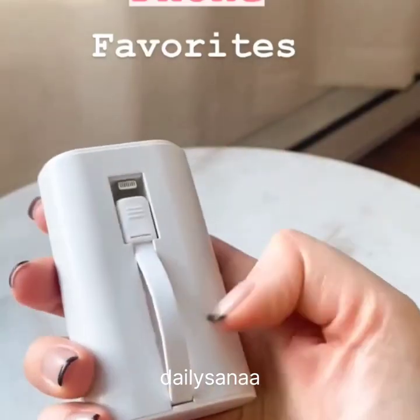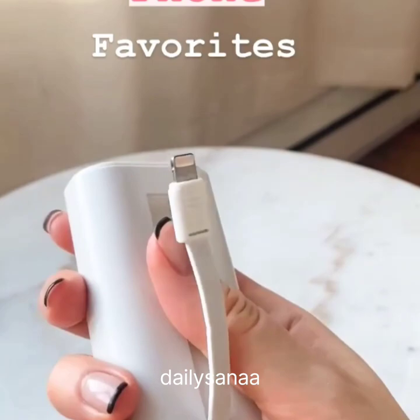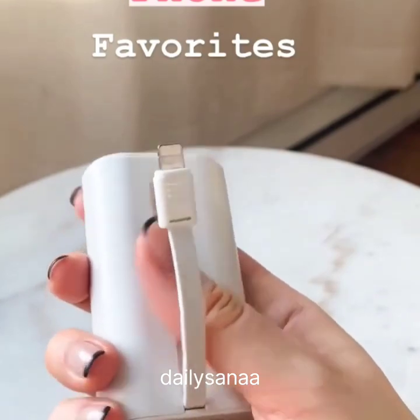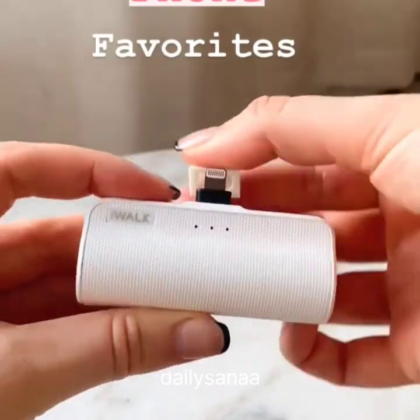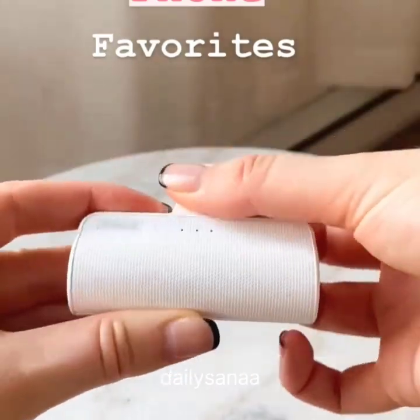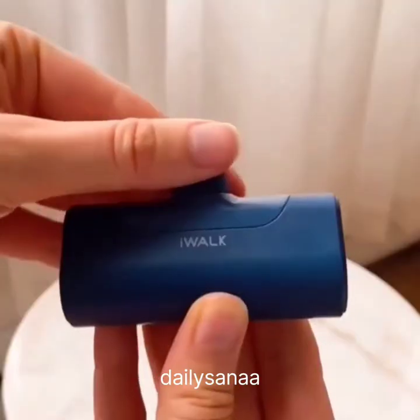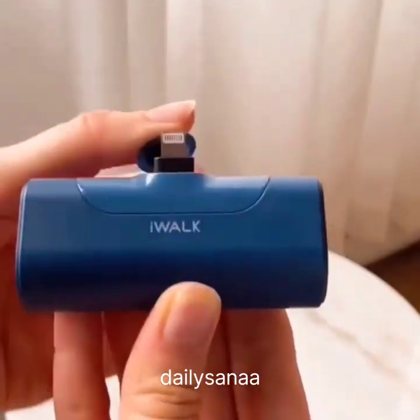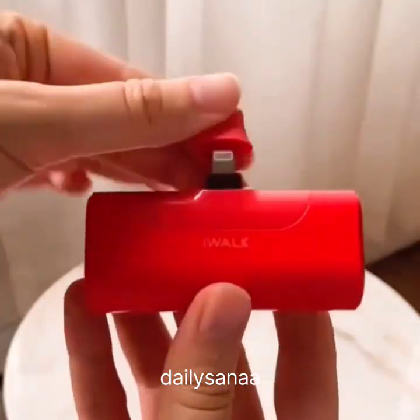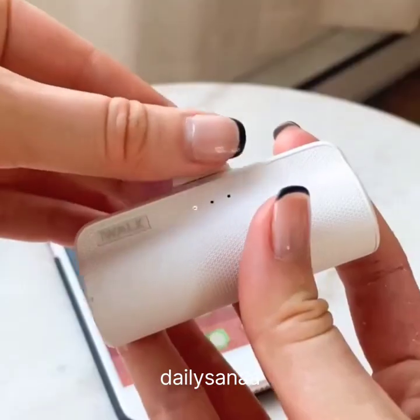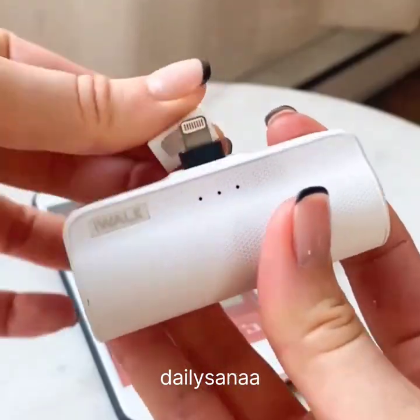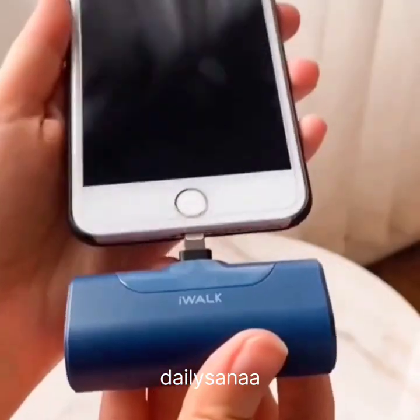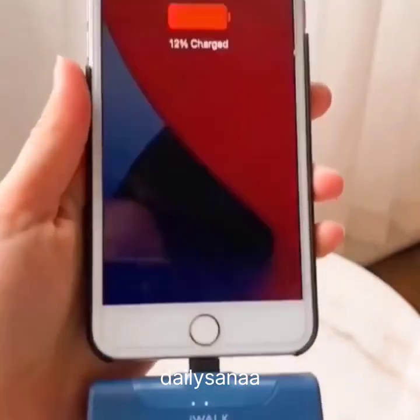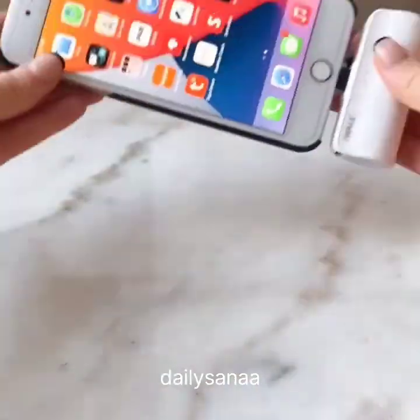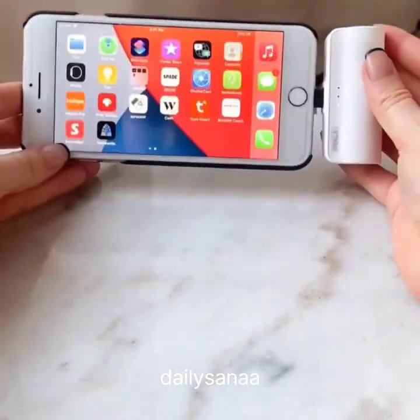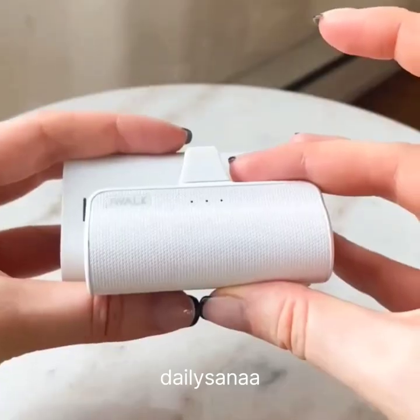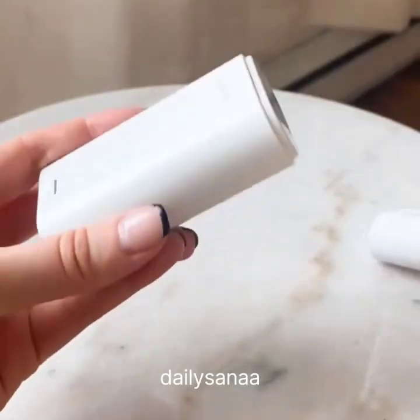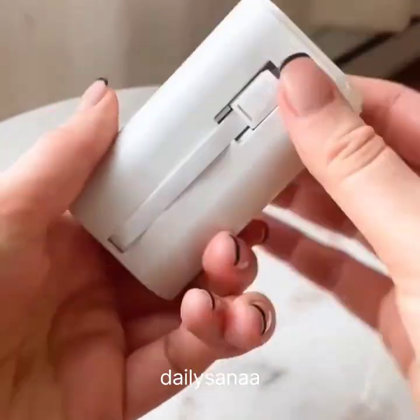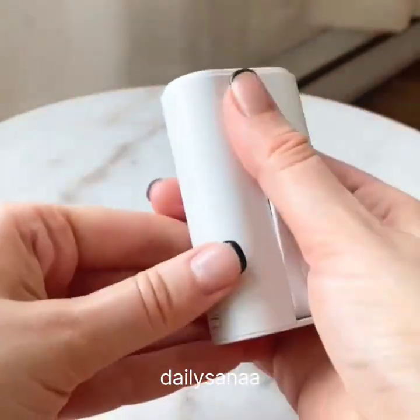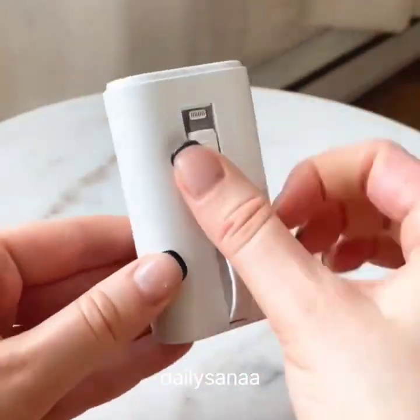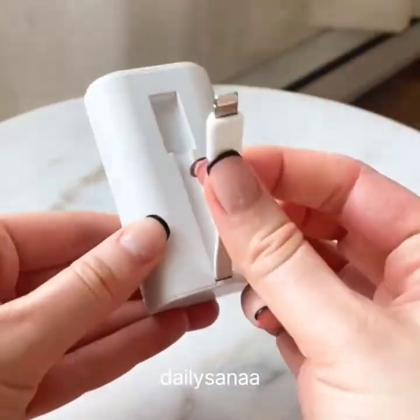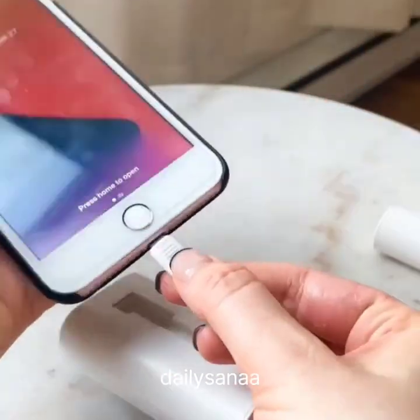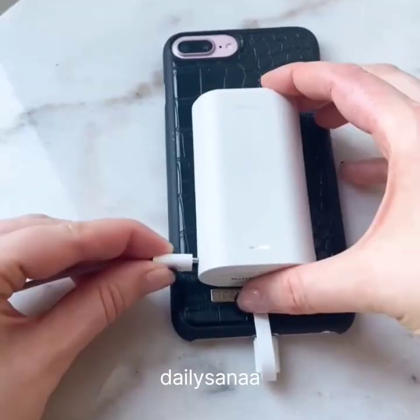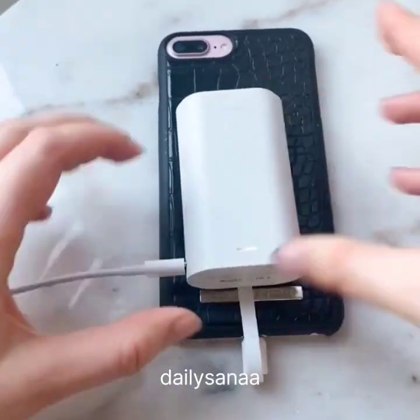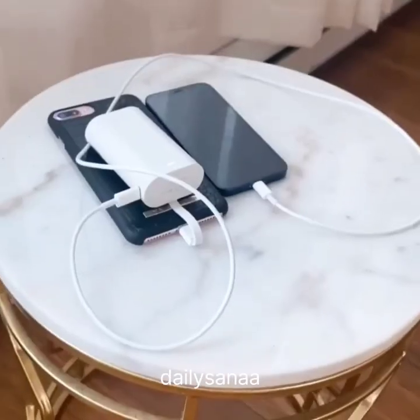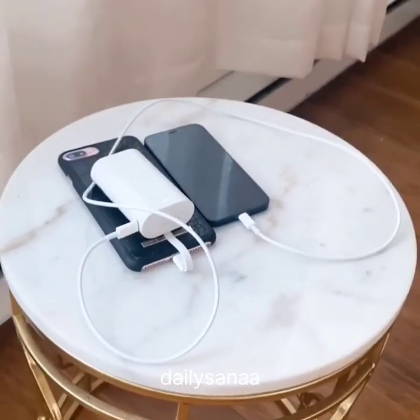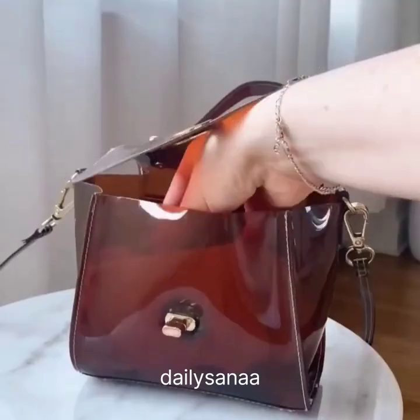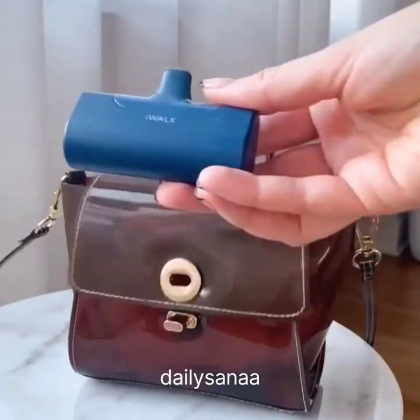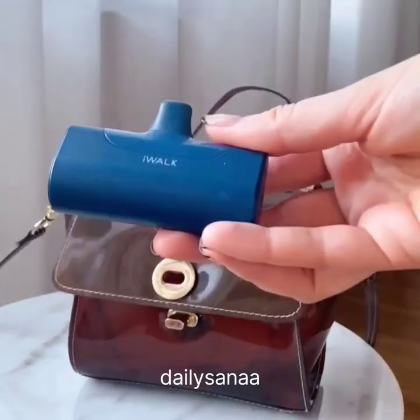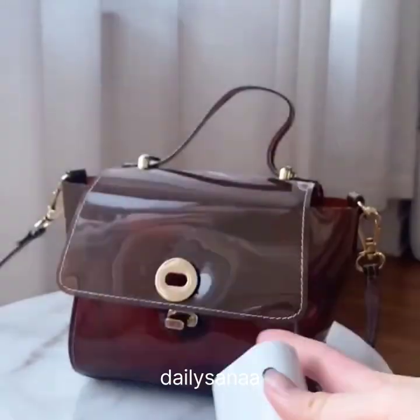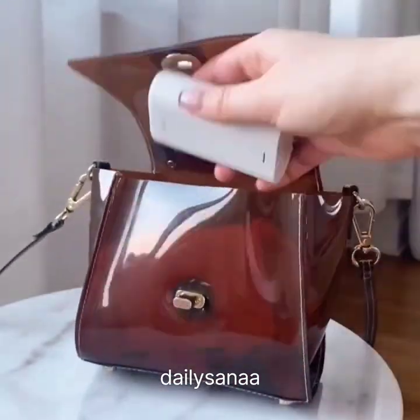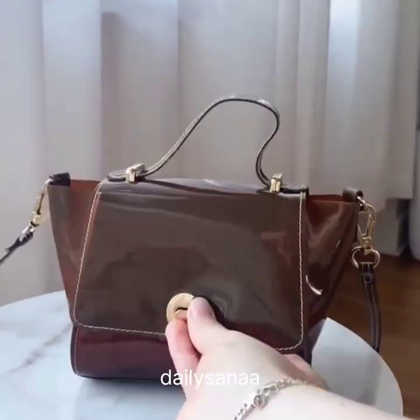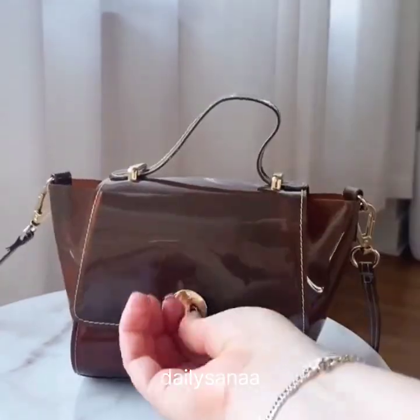Amazon Favorites Part 46. These portable phone chargers have been my favorite for a while now. They also now have a slightly bigger version that can charge two phones at once. Both types are also a good size for having on the go.